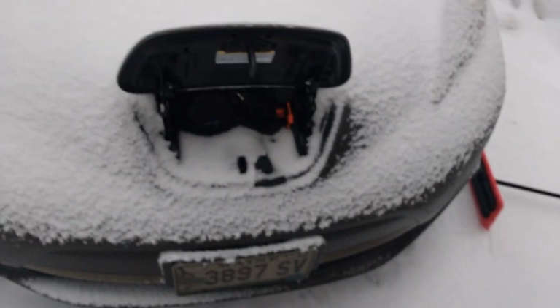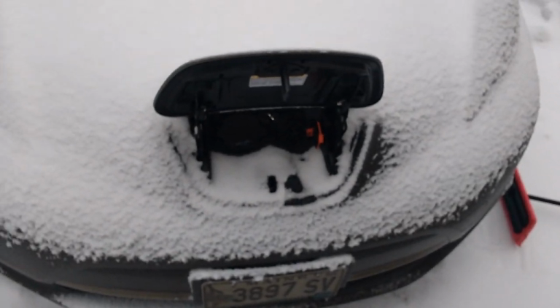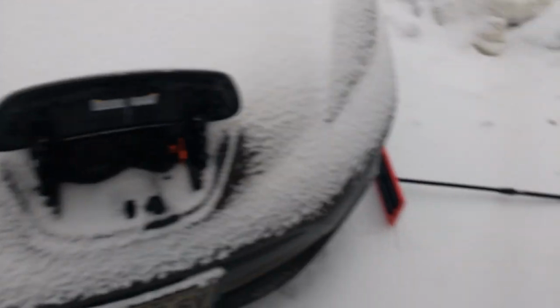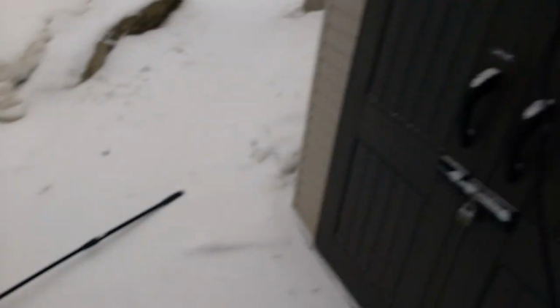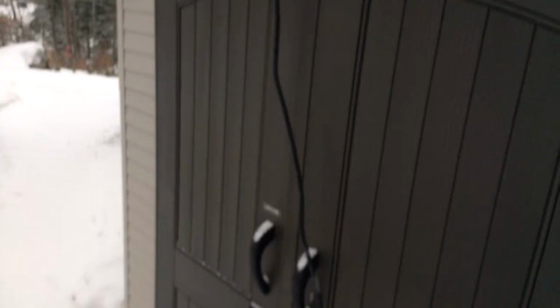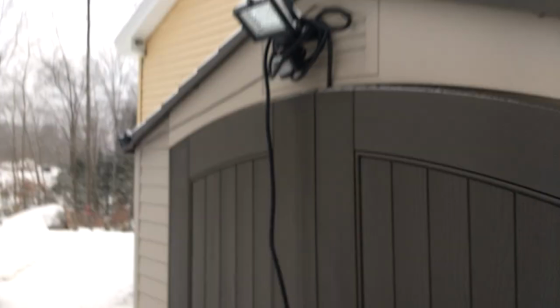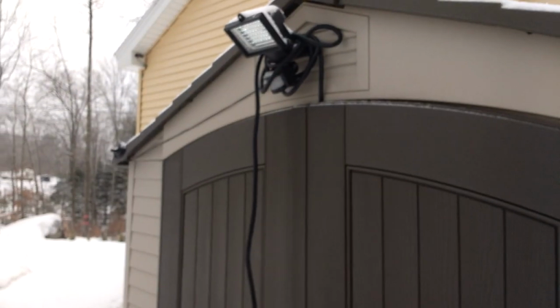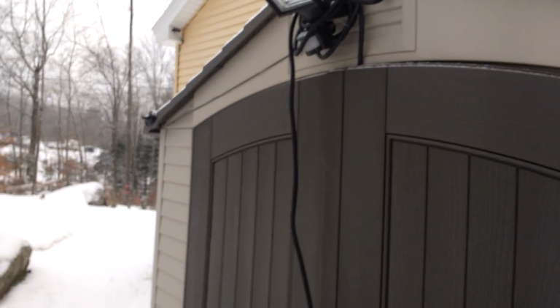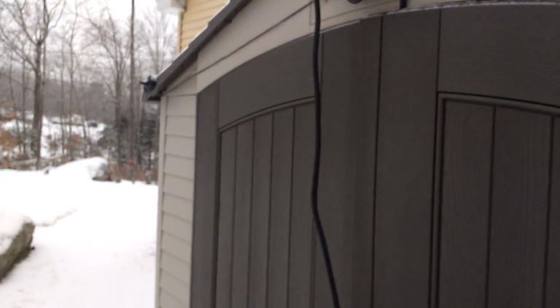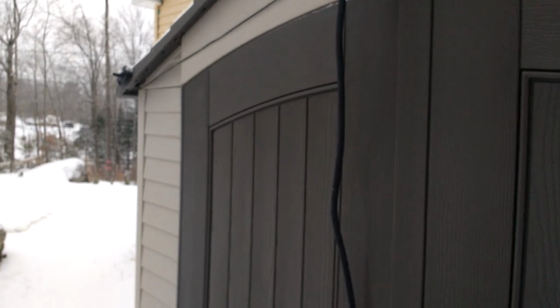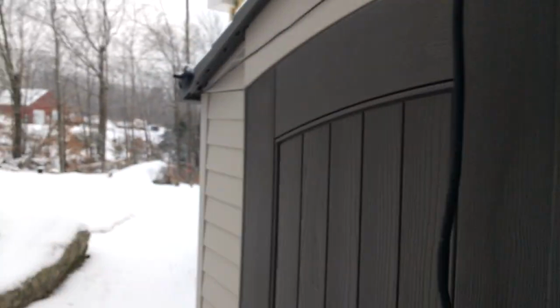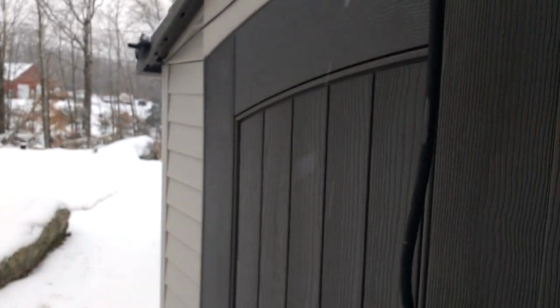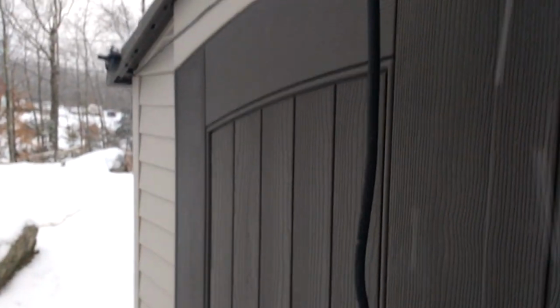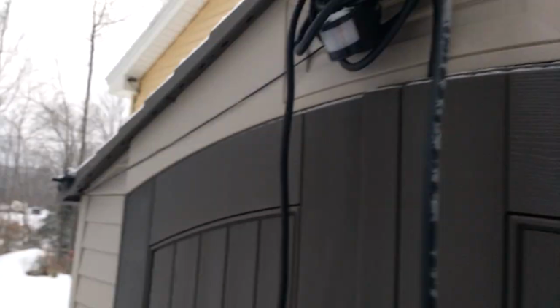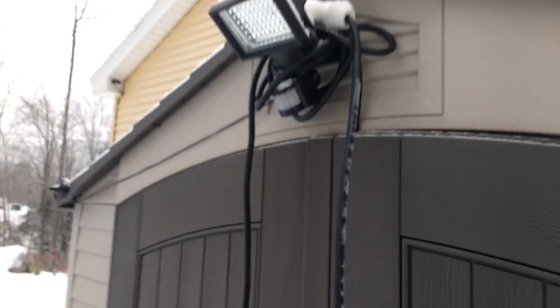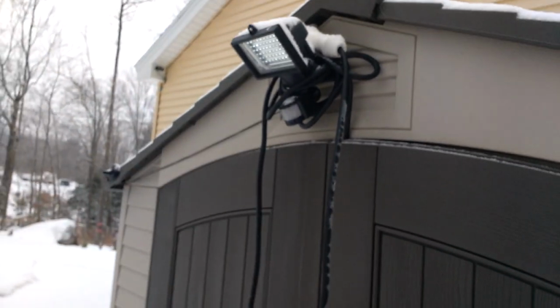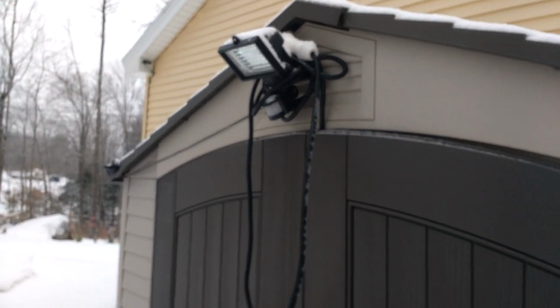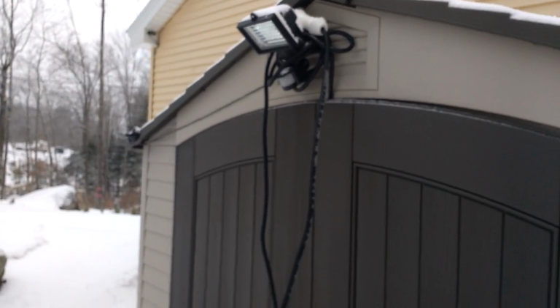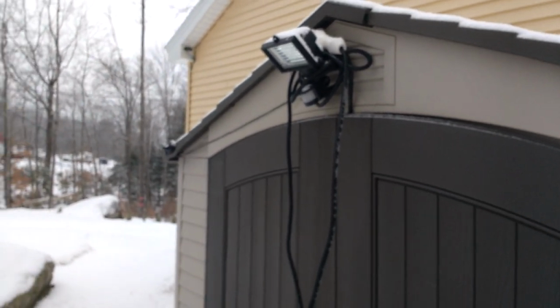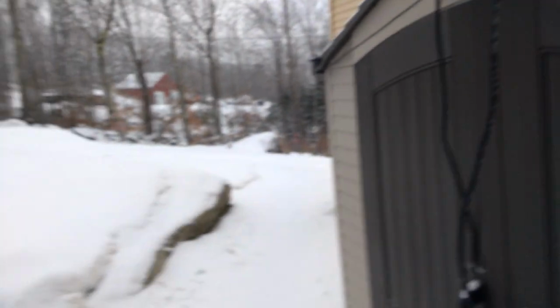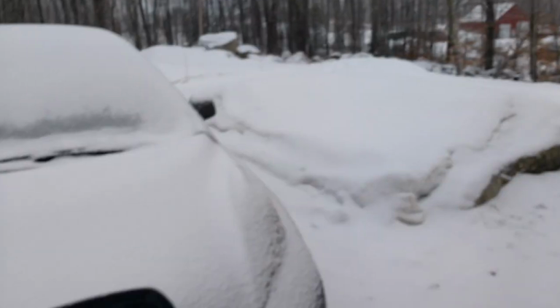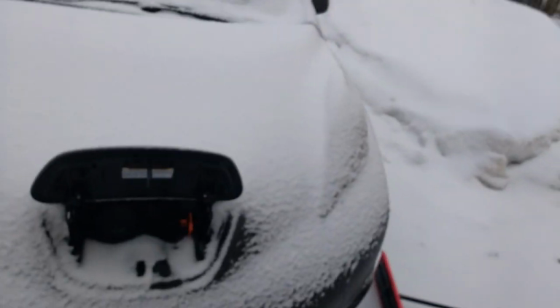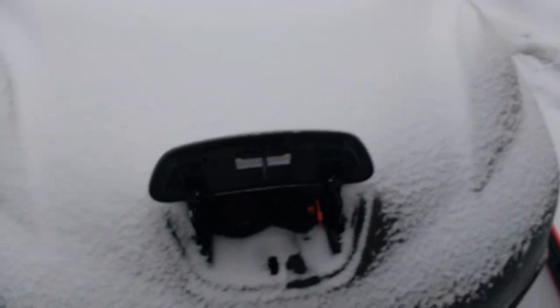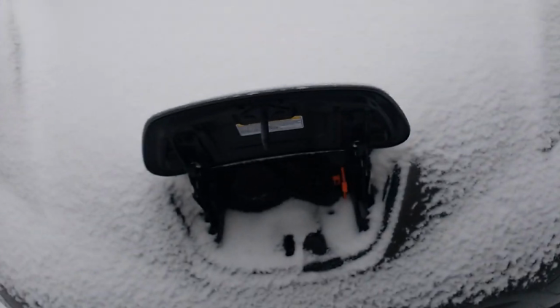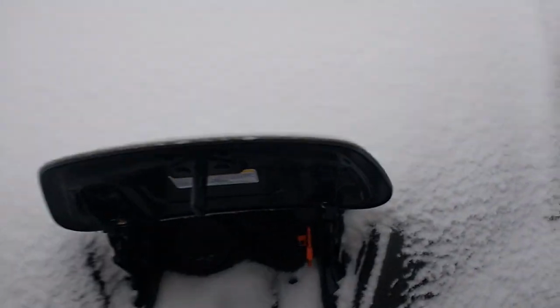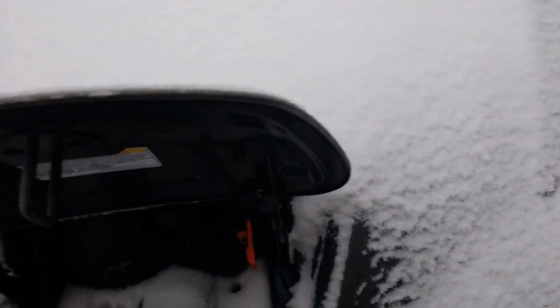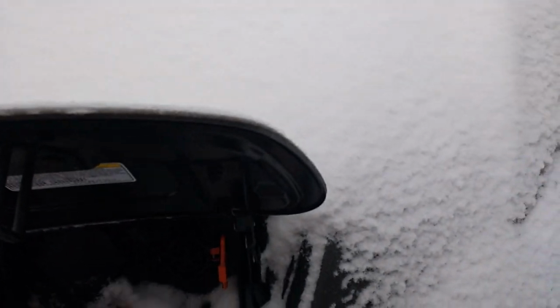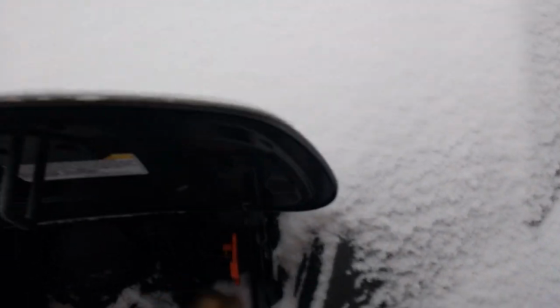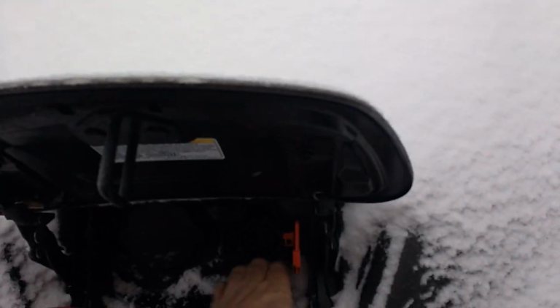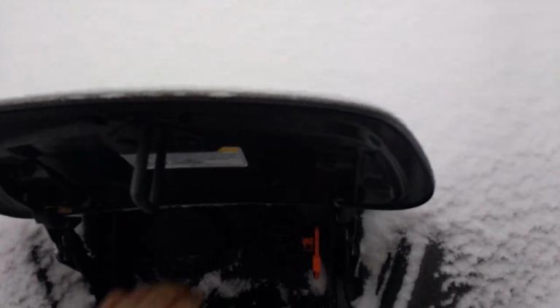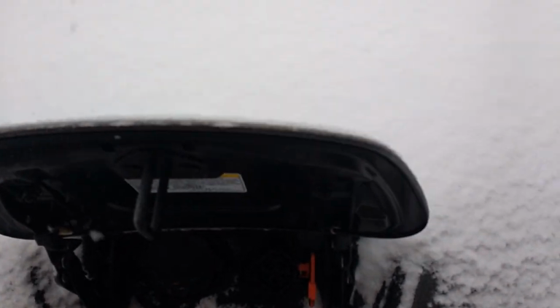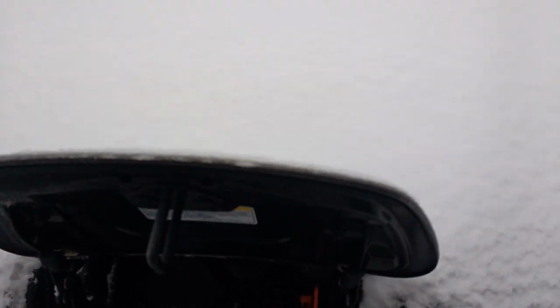Simply unplug, place her up there, and clean her all out.